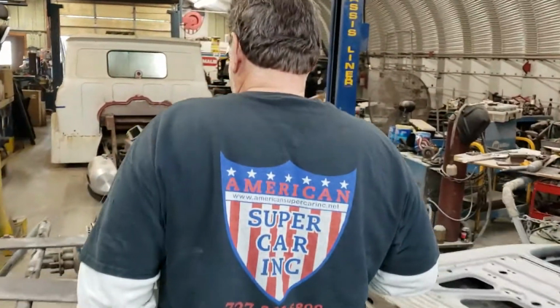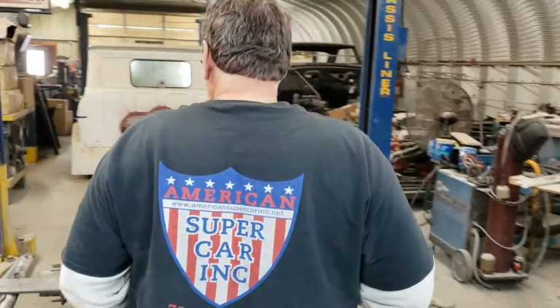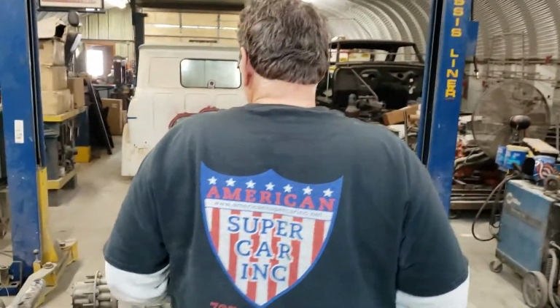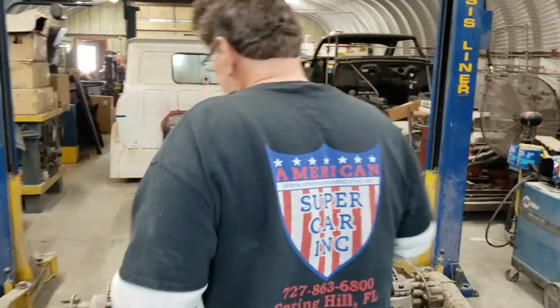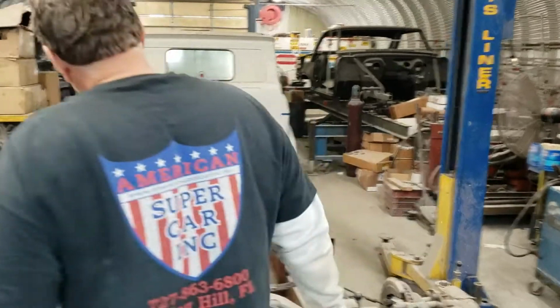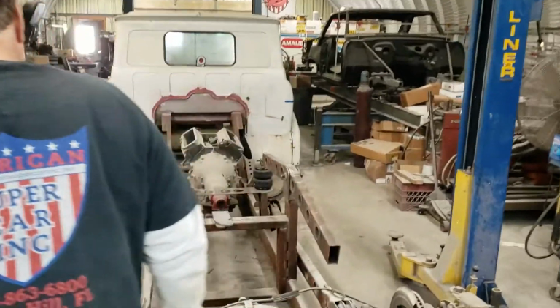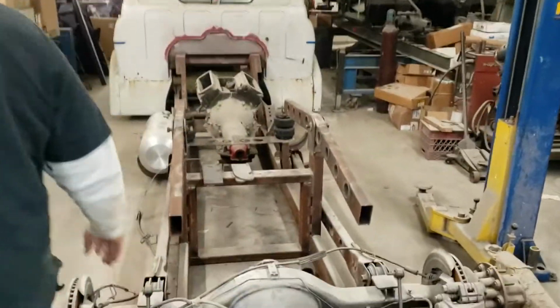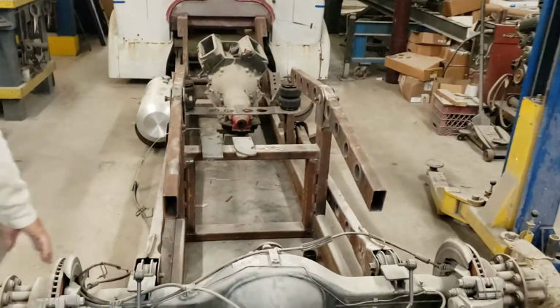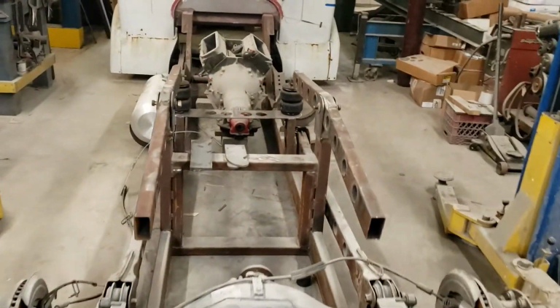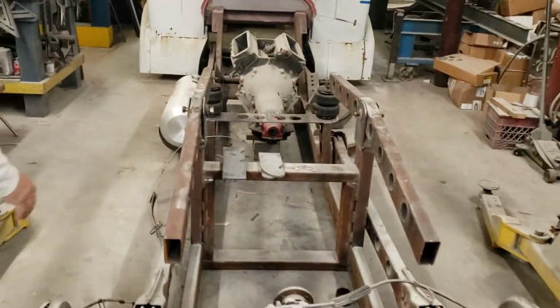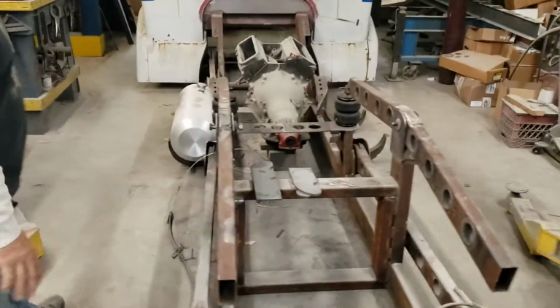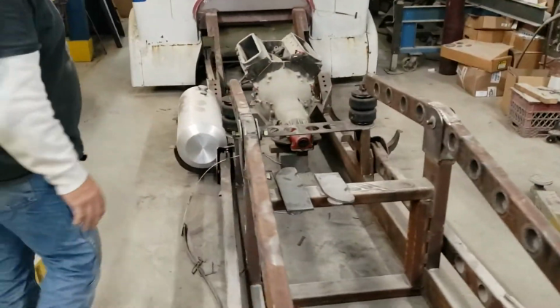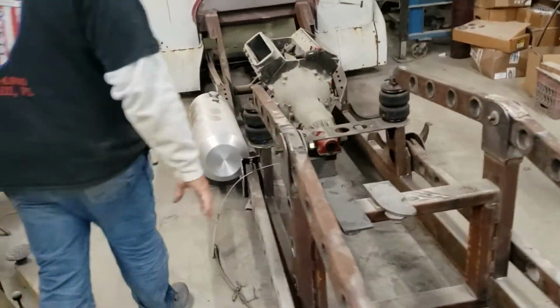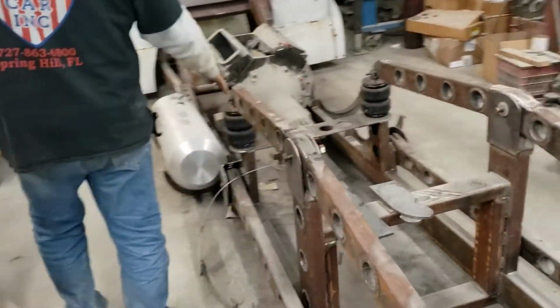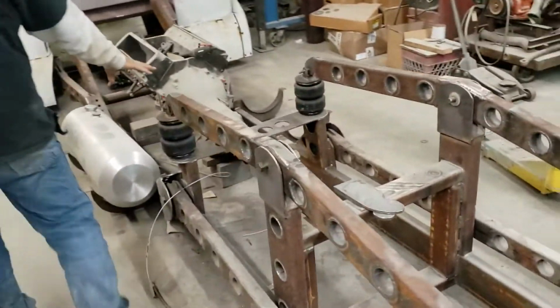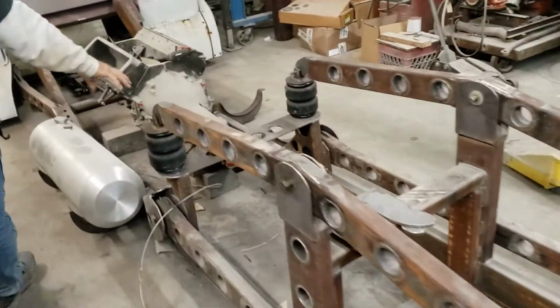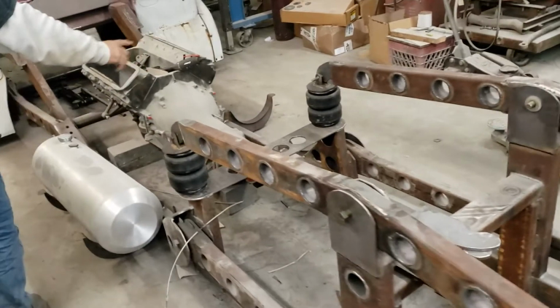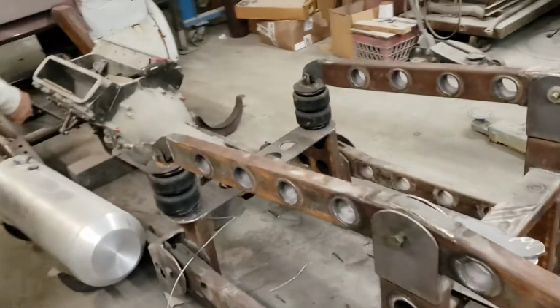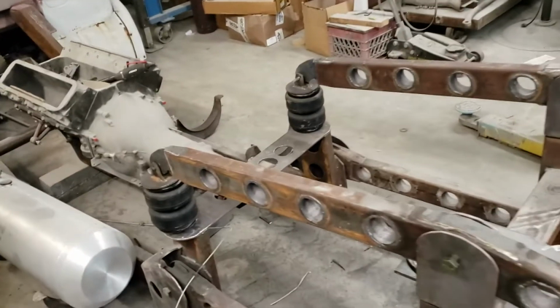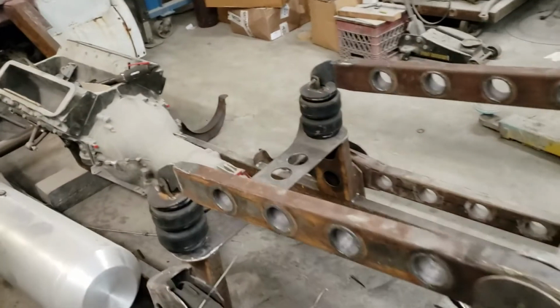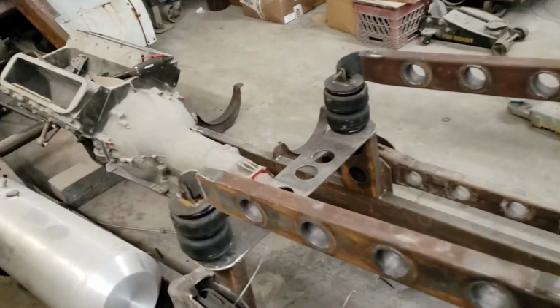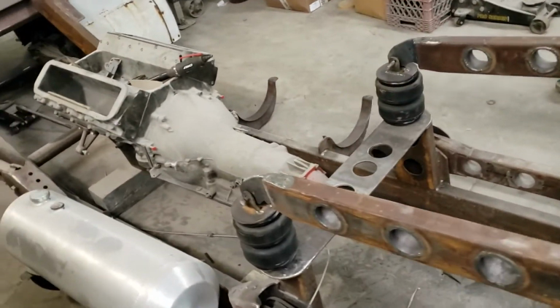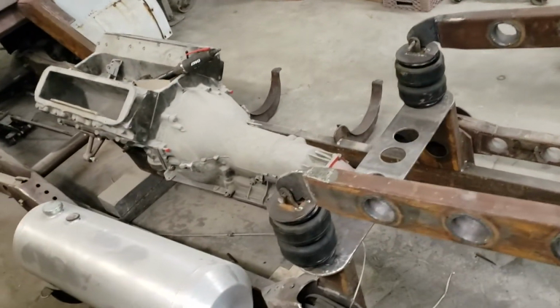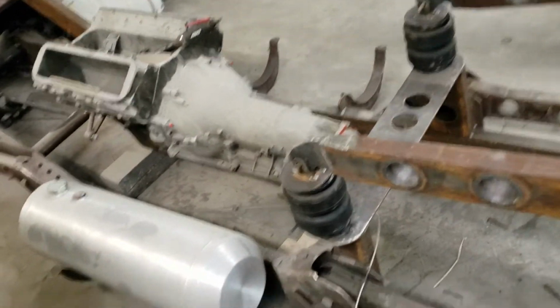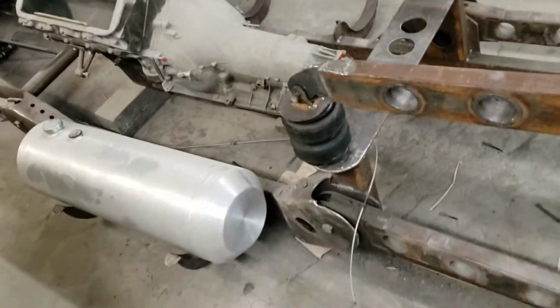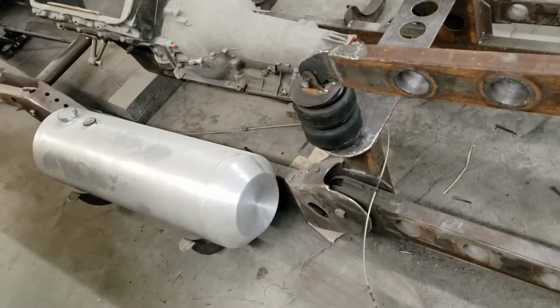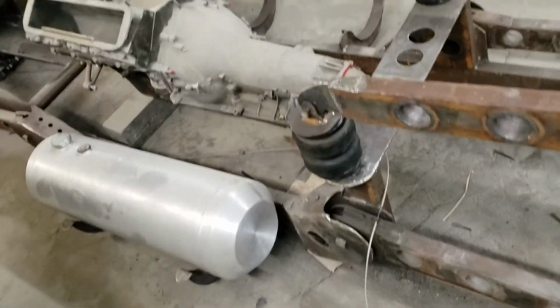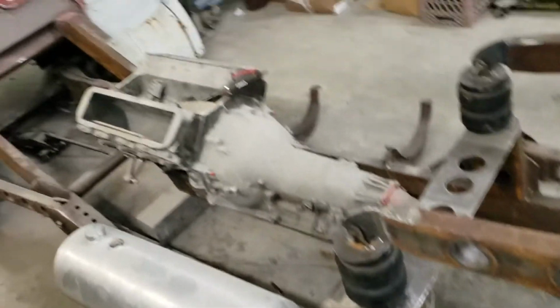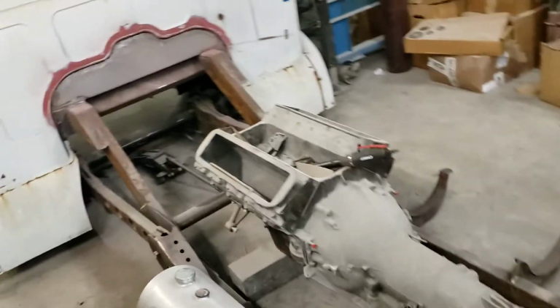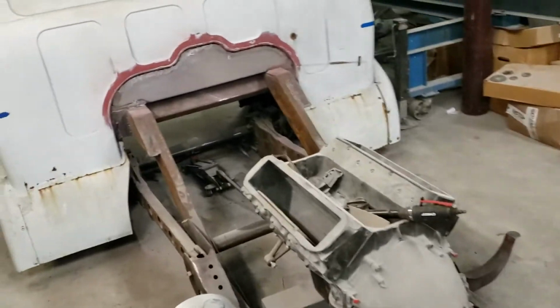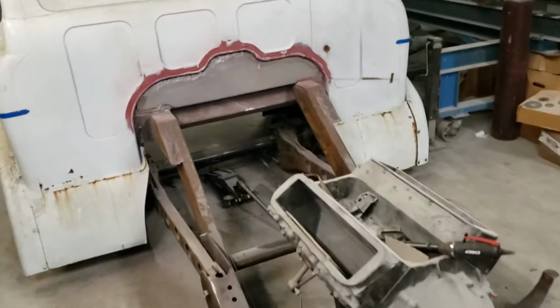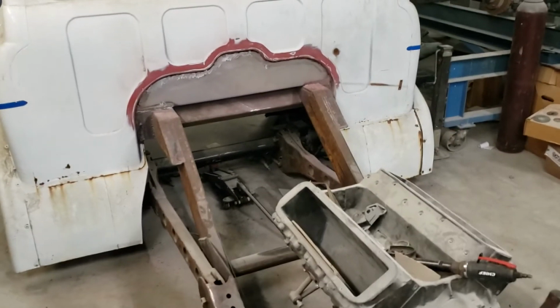Did a little bit on the COE. Not a whole lot, but made a little progress. Made some of the airbag stands, bounce for the fuel cell, building in the back of the cab there.